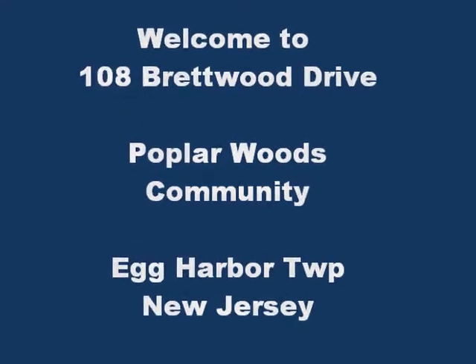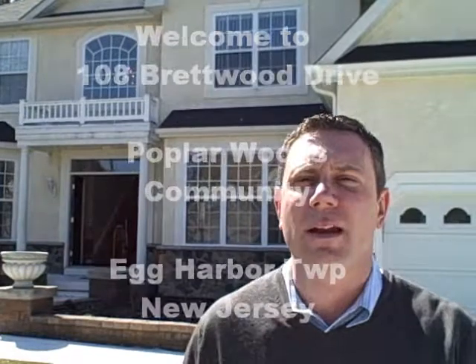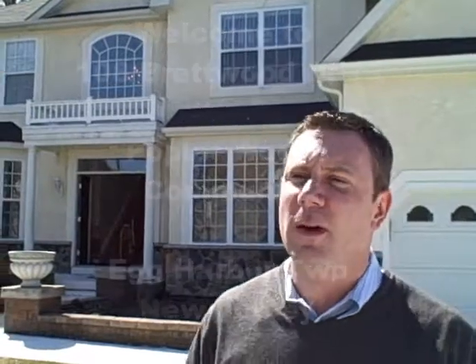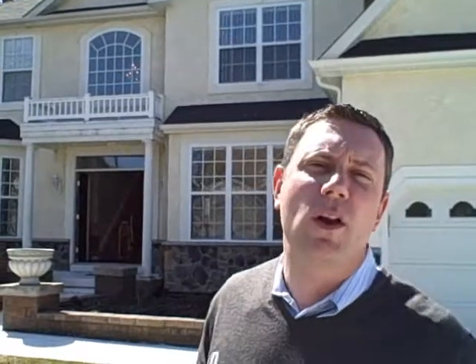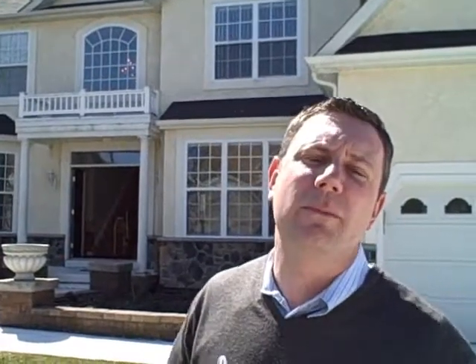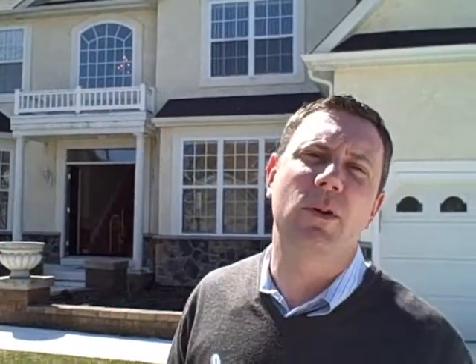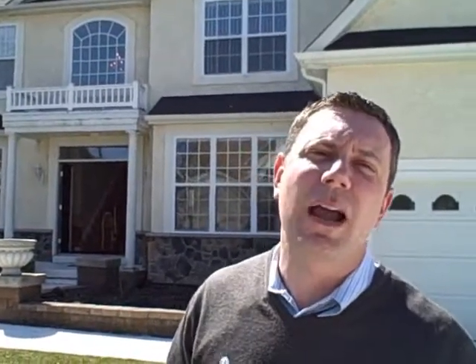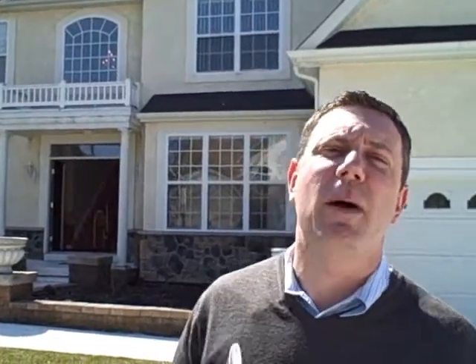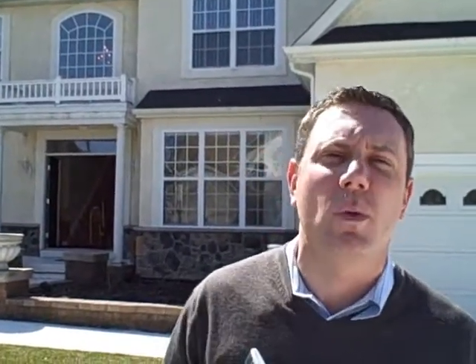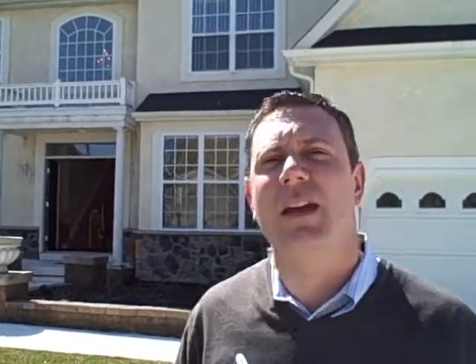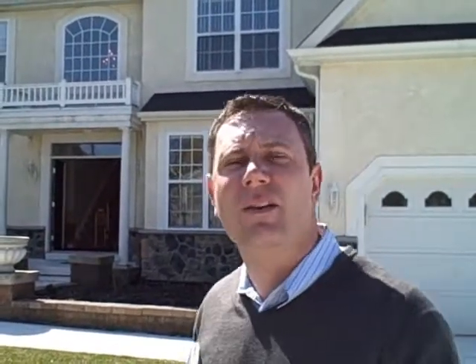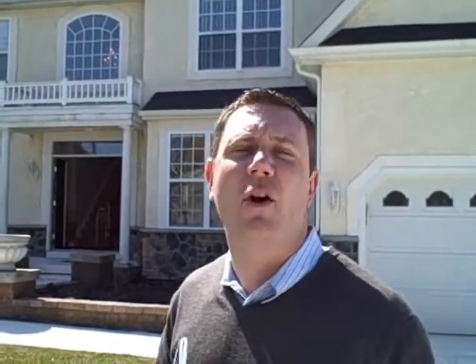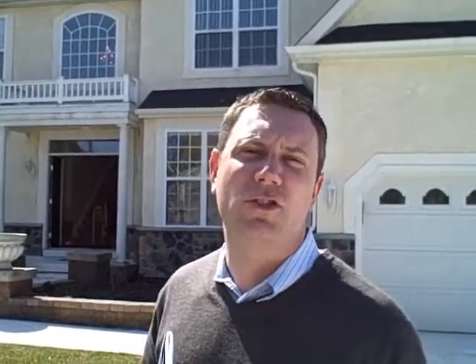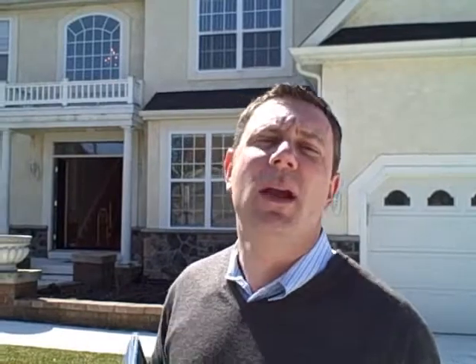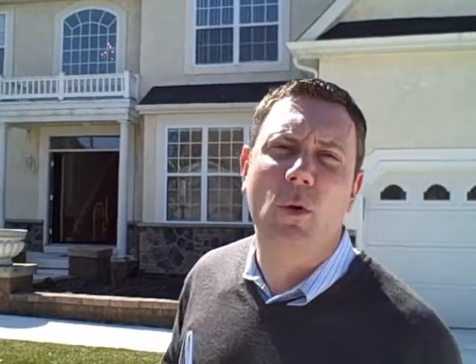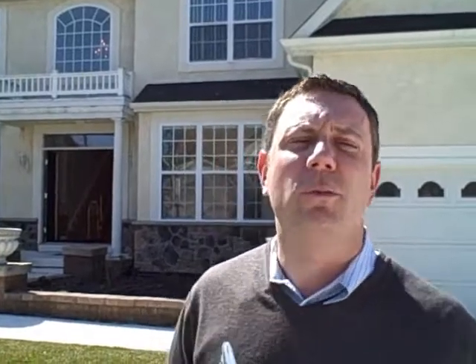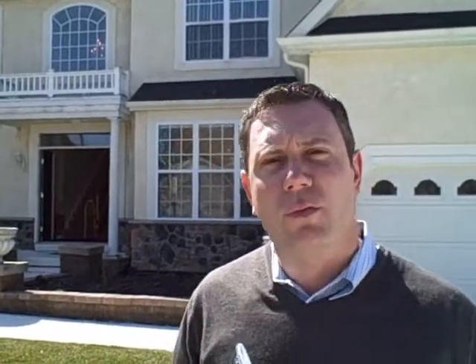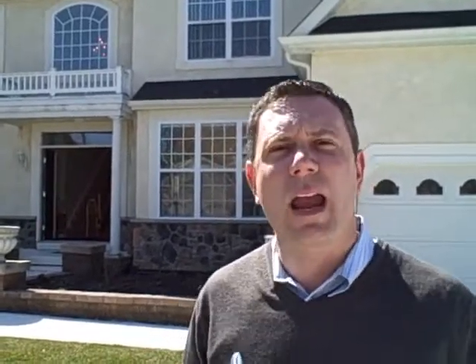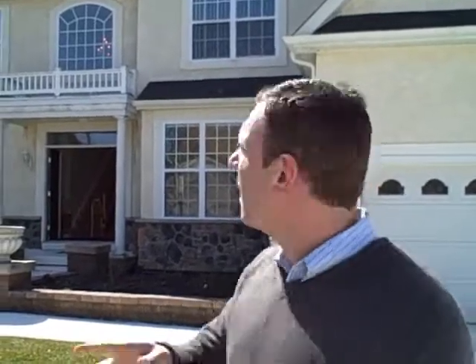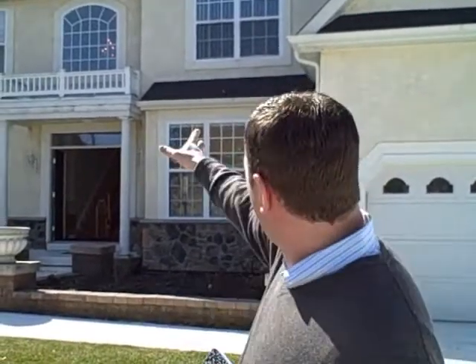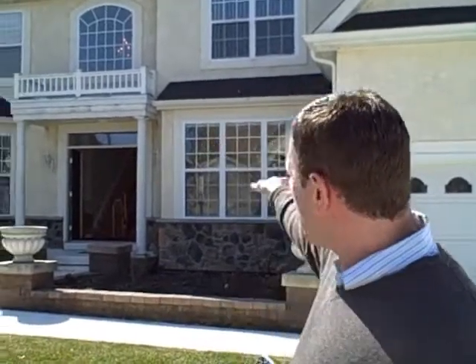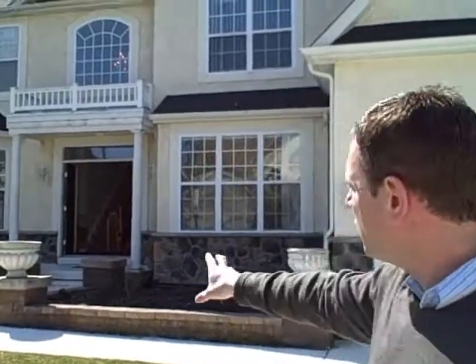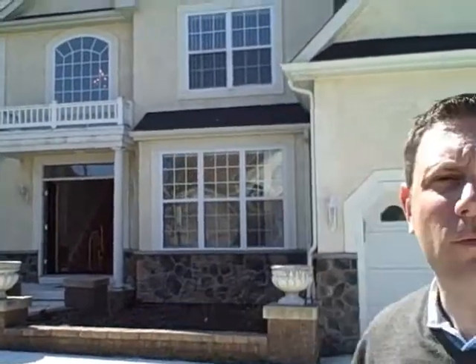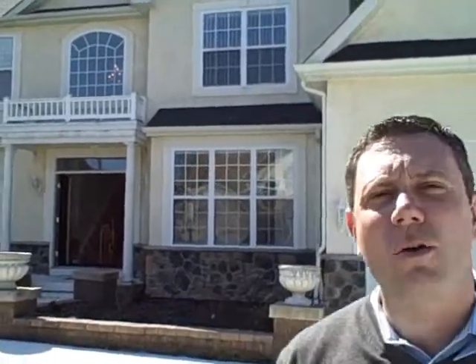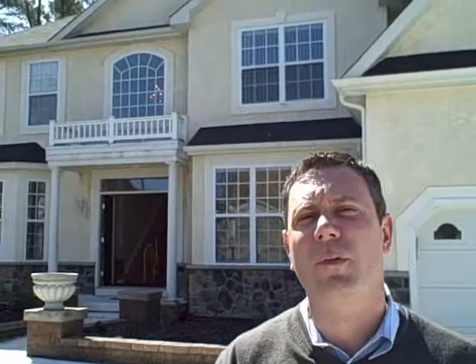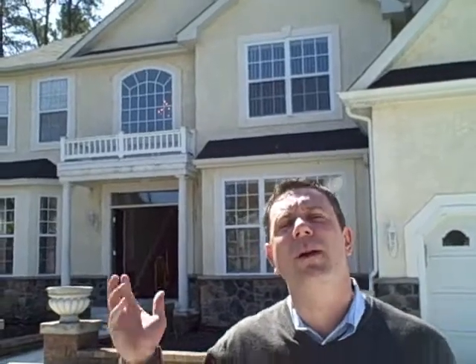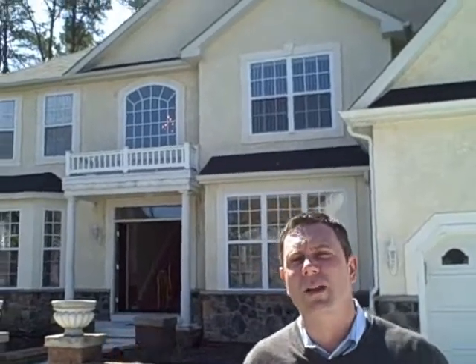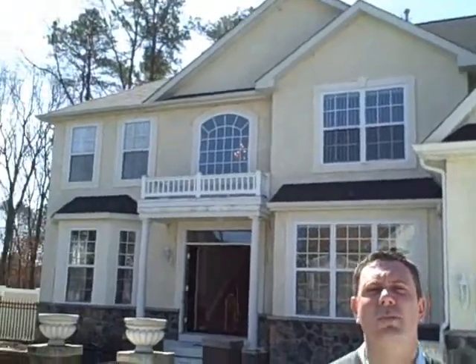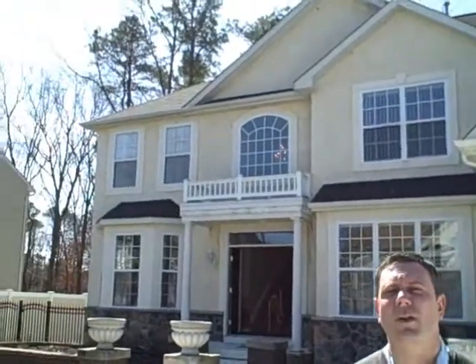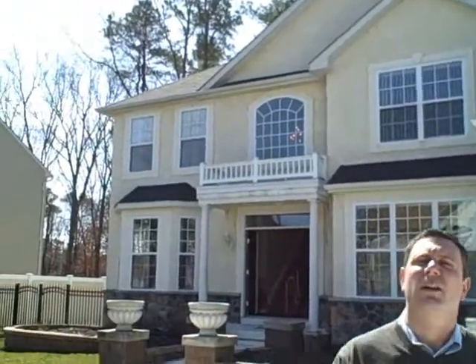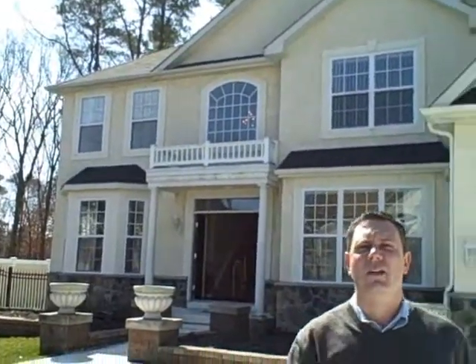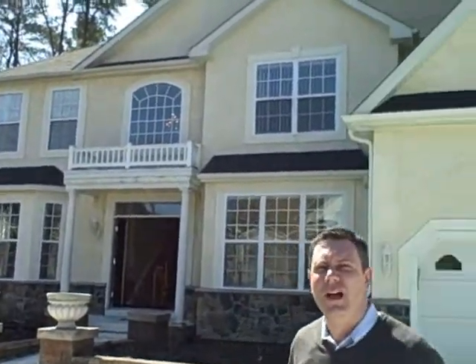We're out here in front of 108 Brettwood Drive in Poplar Woods here in Egg Harbor Township. It's a four bedroom, three and a half bath, stucco, stone front home. Beautiful home with a nice wooded backyard. Let's take a look inside.